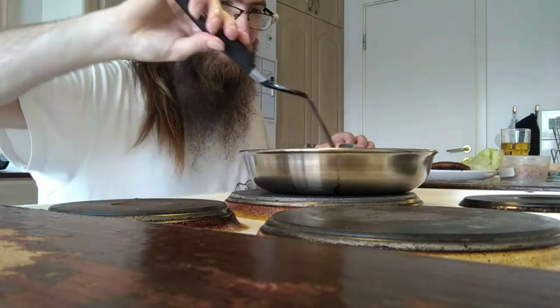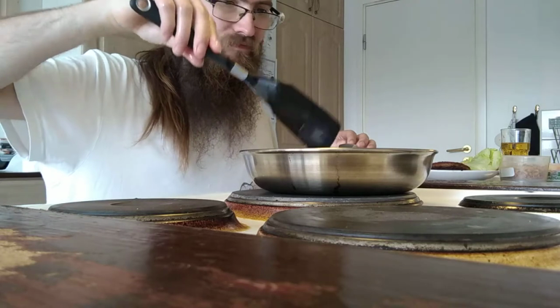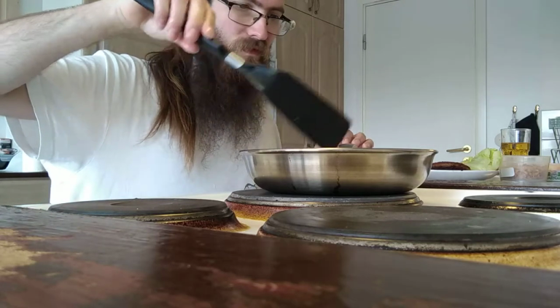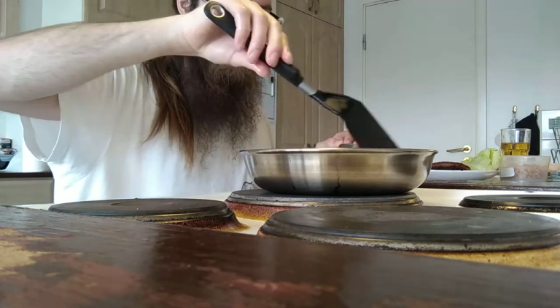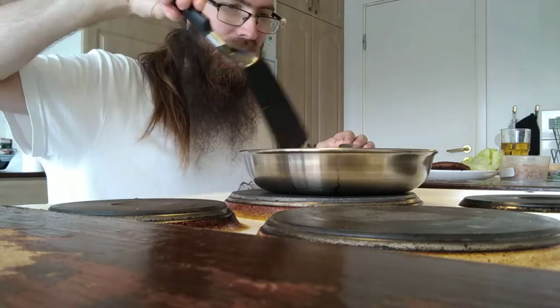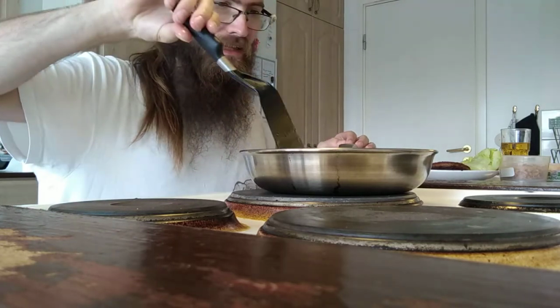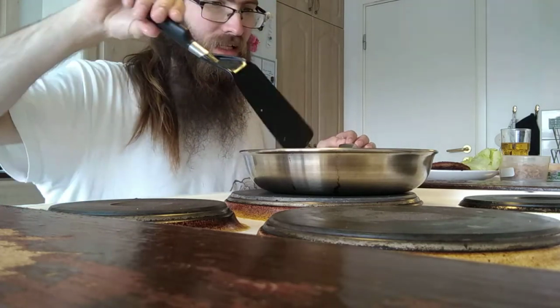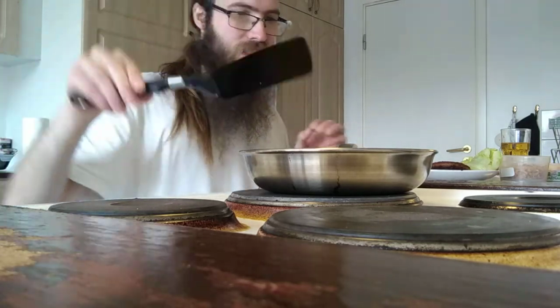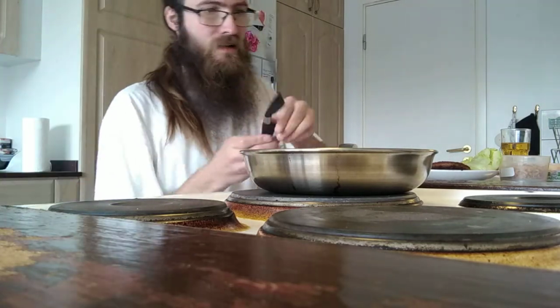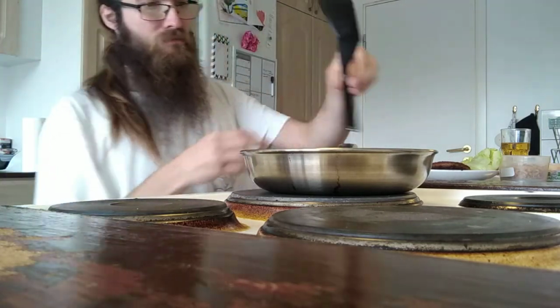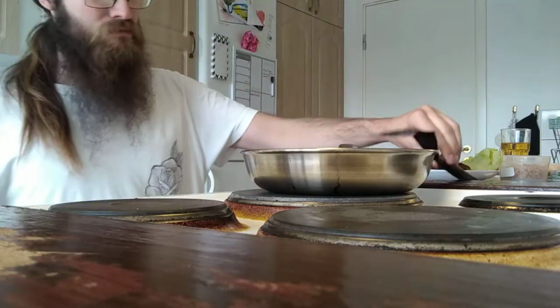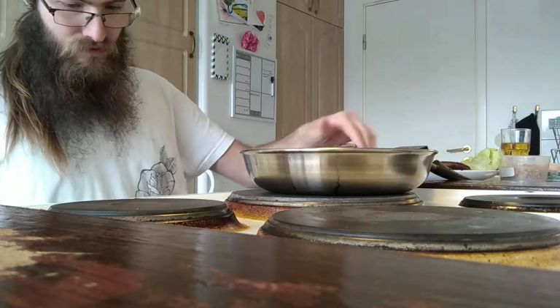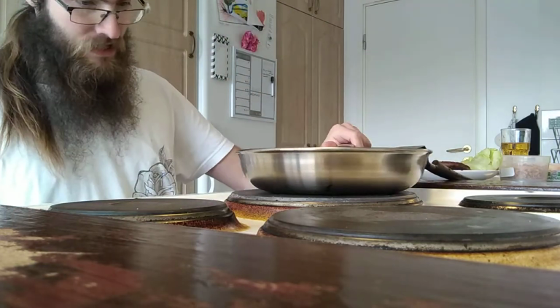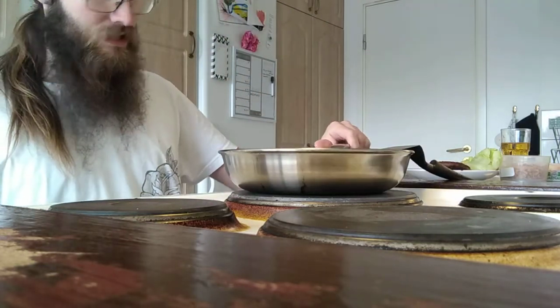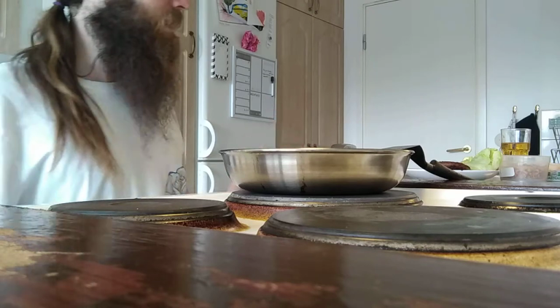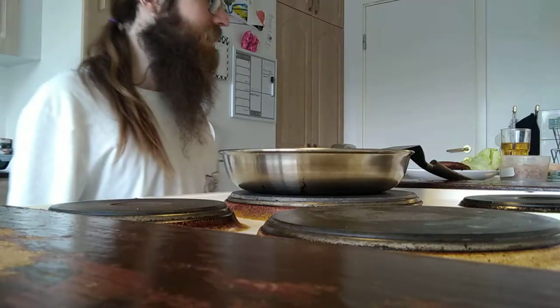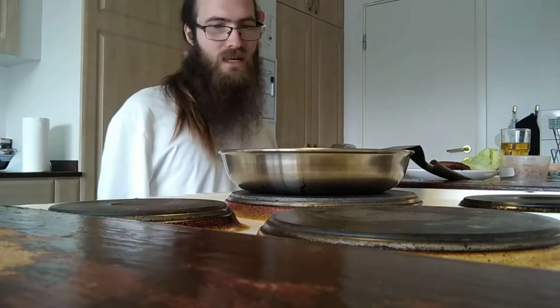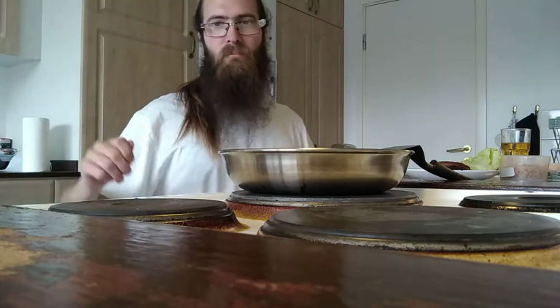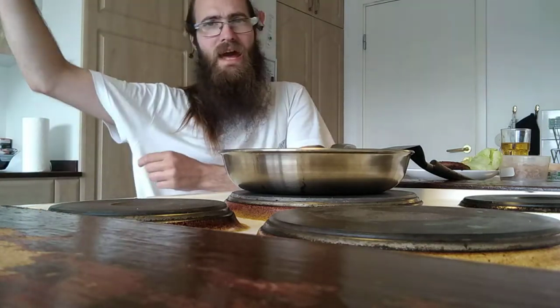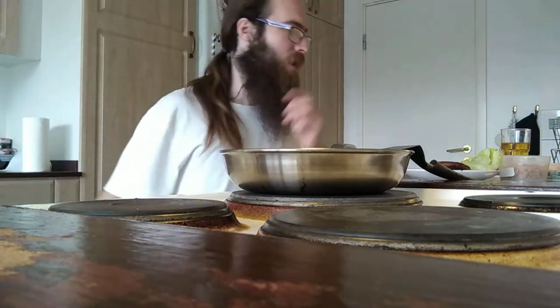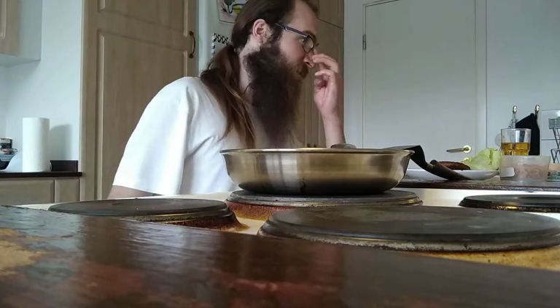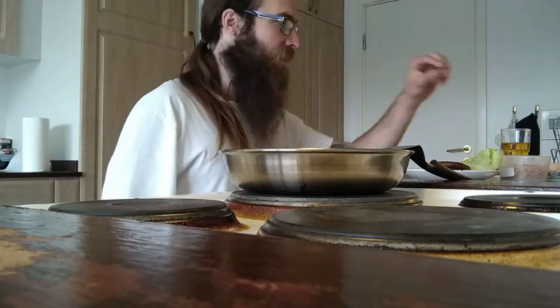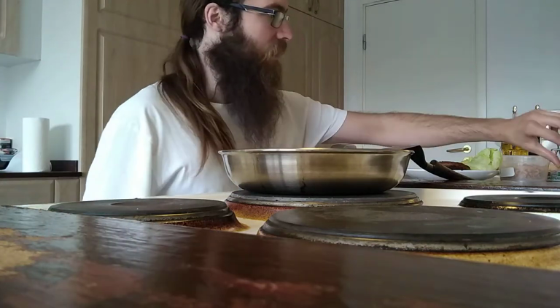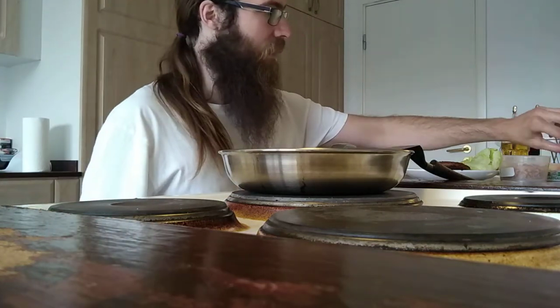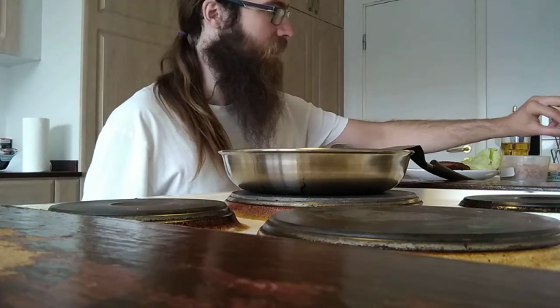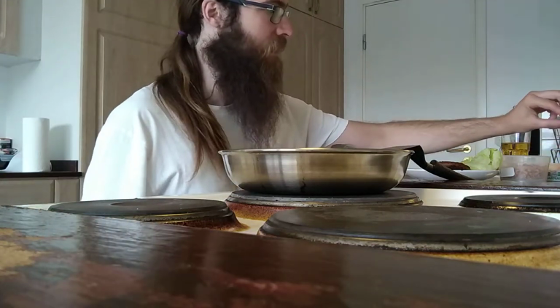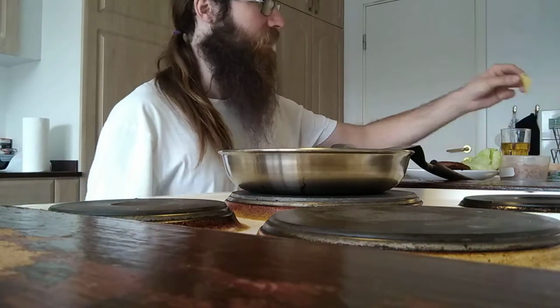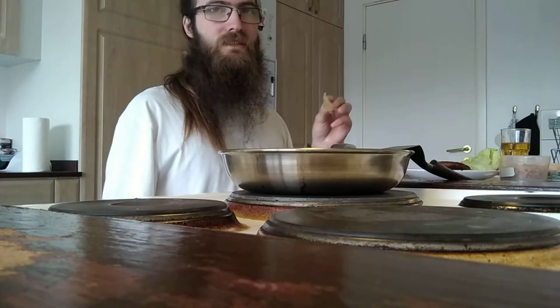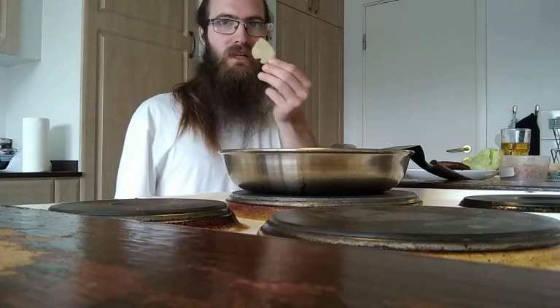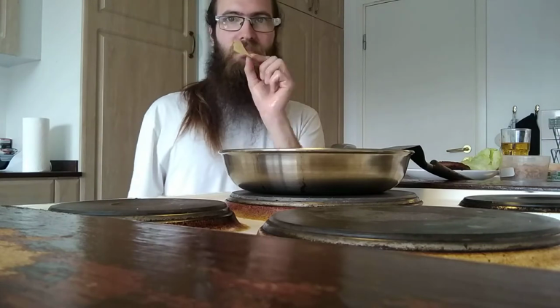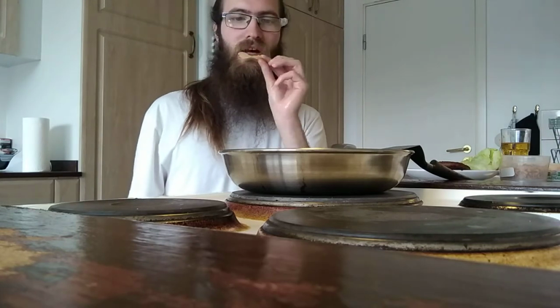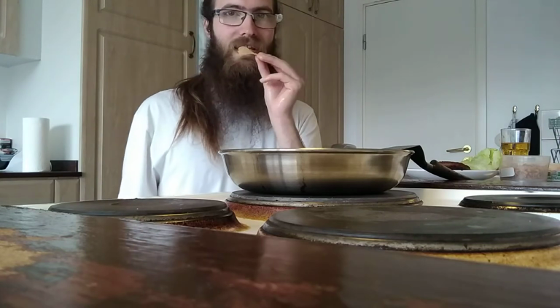It hasn't melted just yet. Caramelization! Eat some chips while we're waiting.